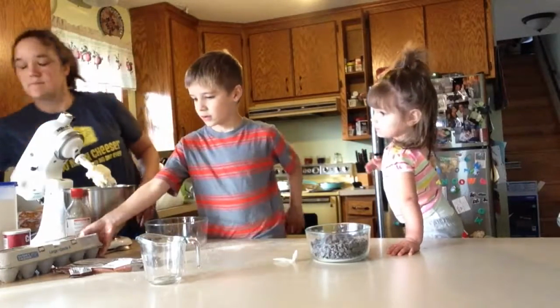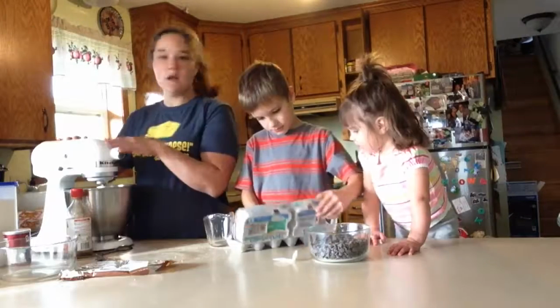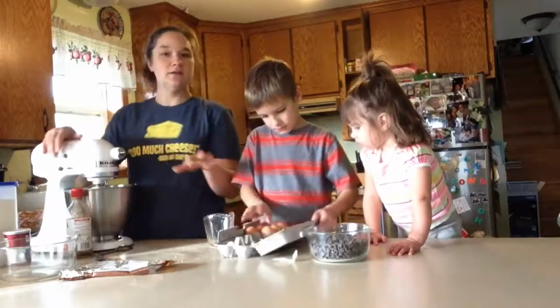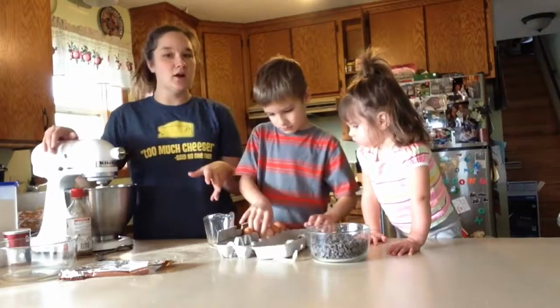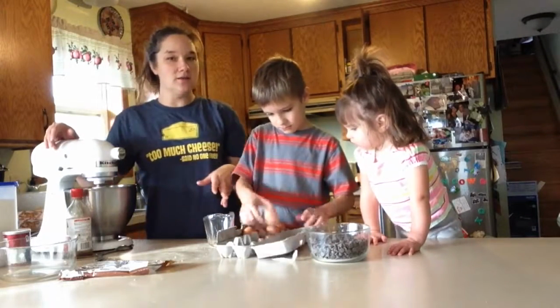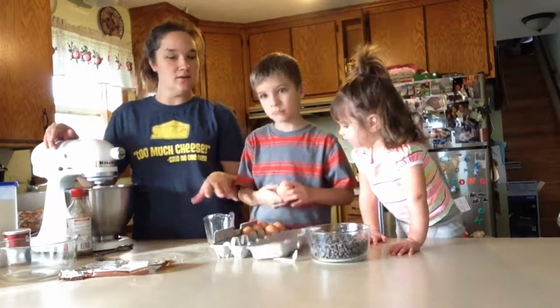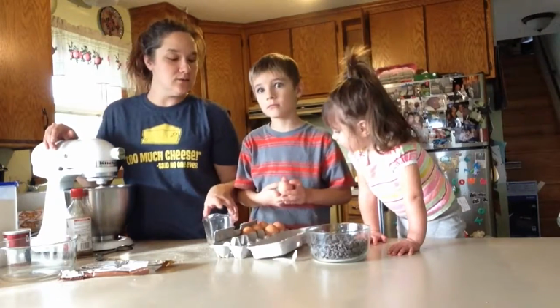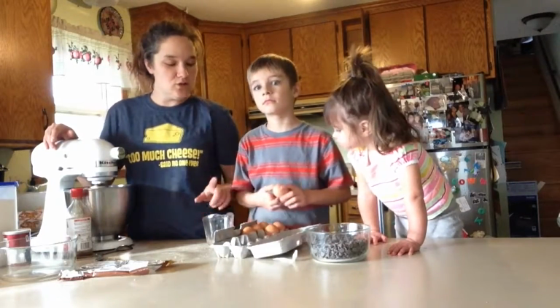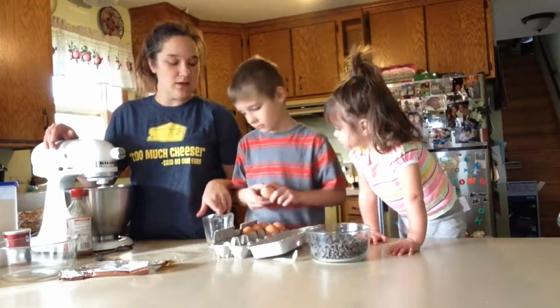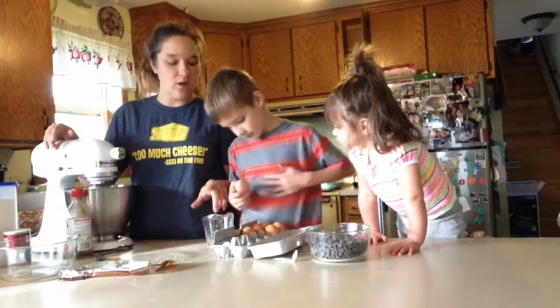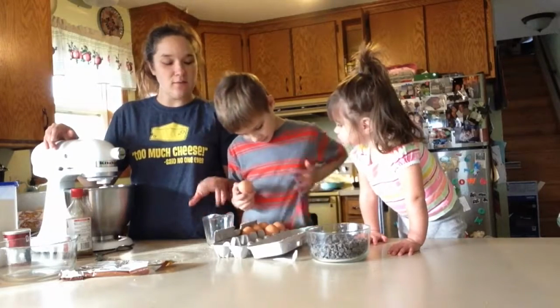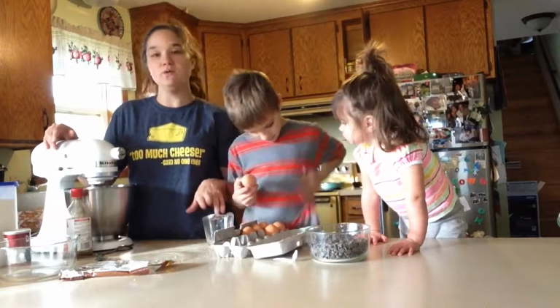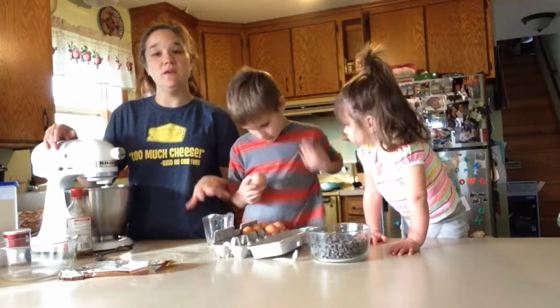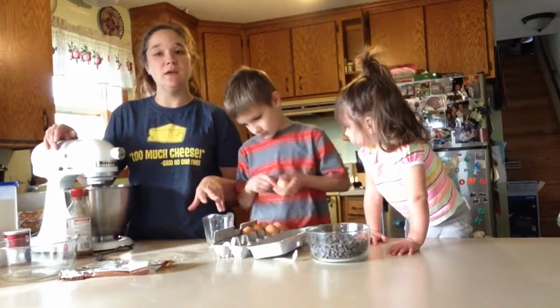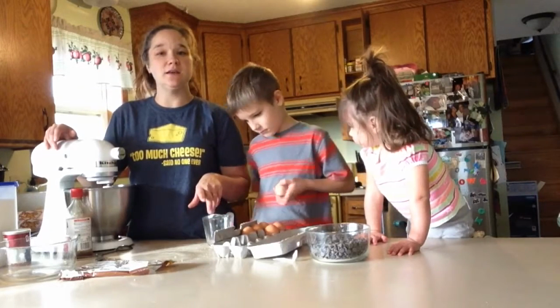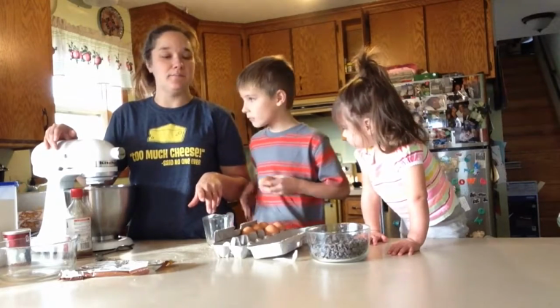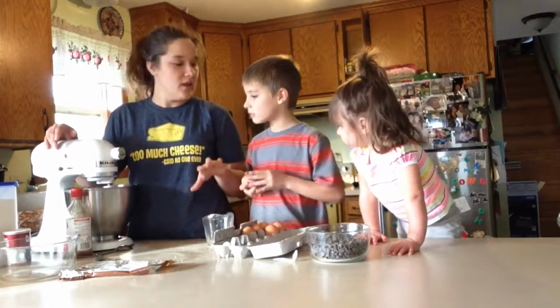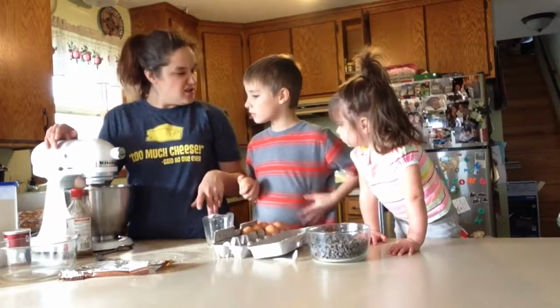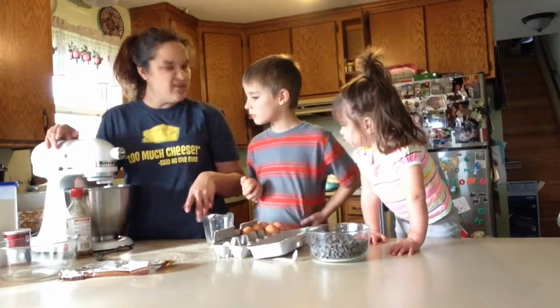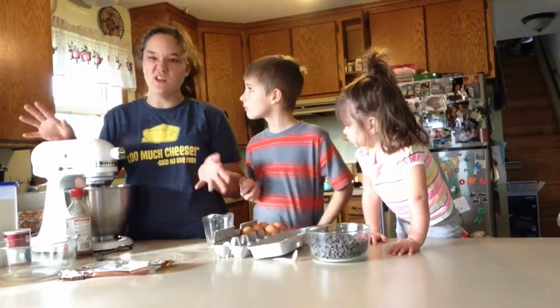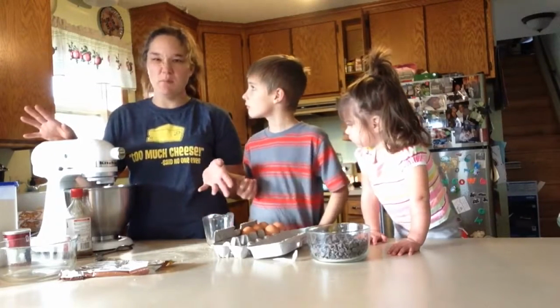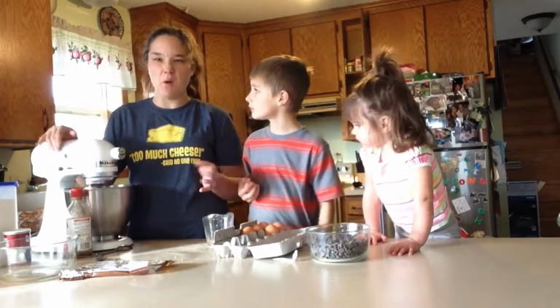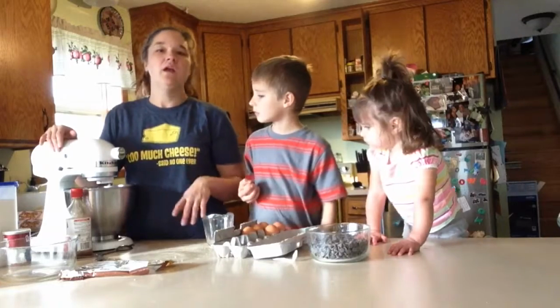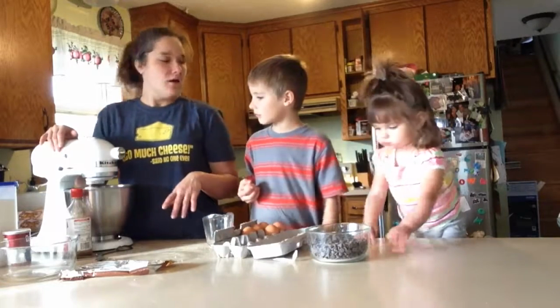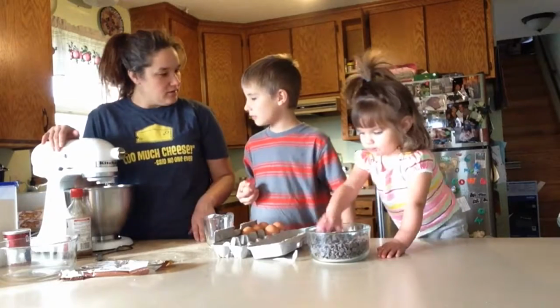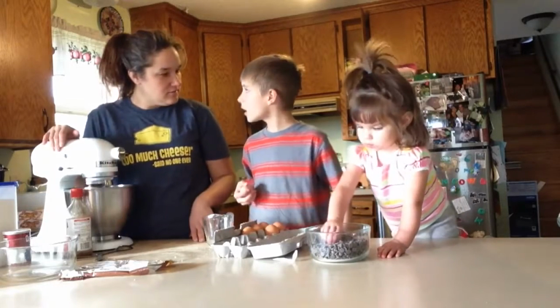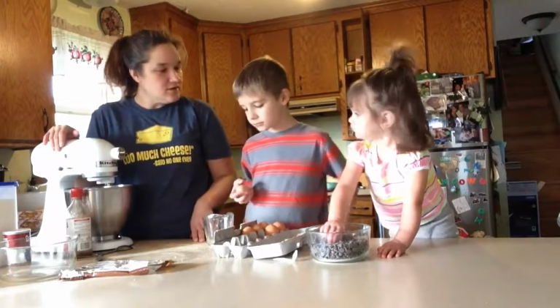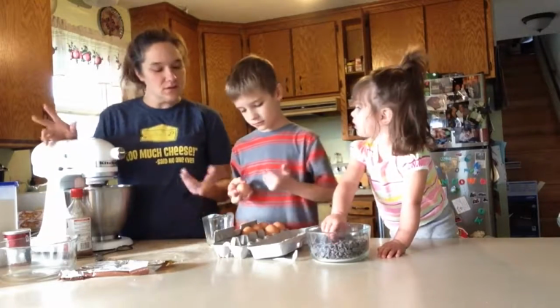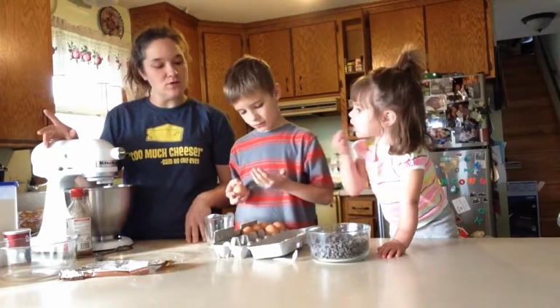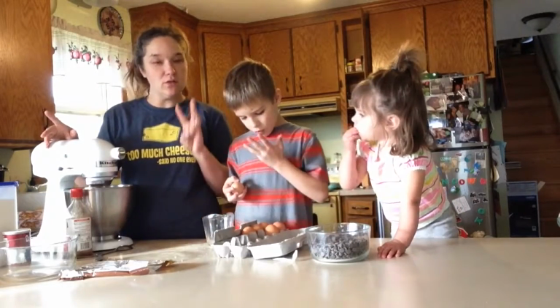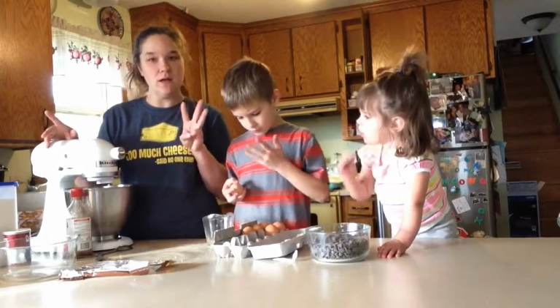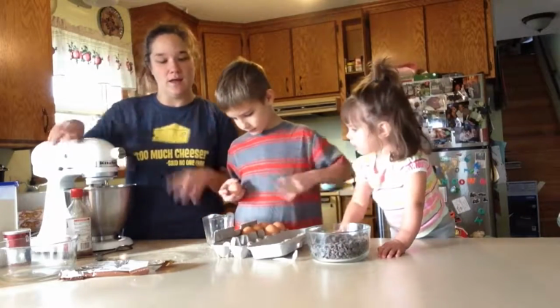What we're working on is egg-cracking skills. What we do is we crack them in a bowl, so in case we get shells in there, we can easily pick them out. Yeah, so we just get them all. We need three eggs.